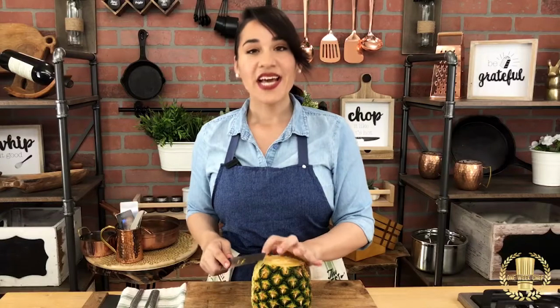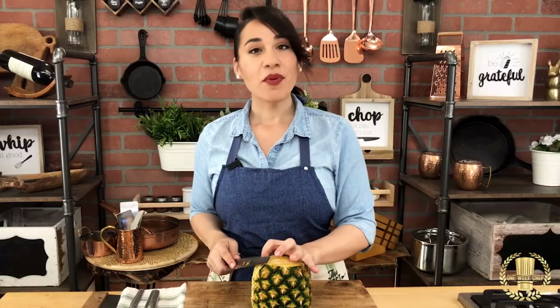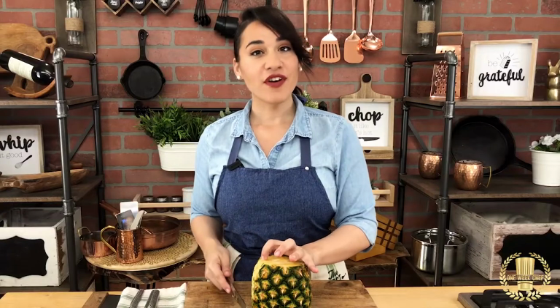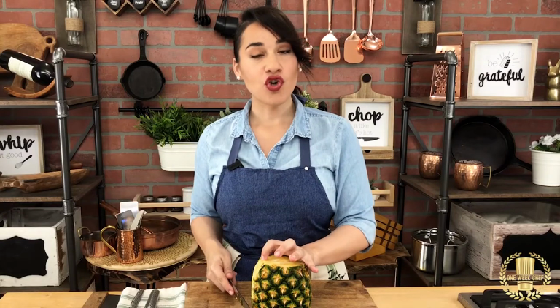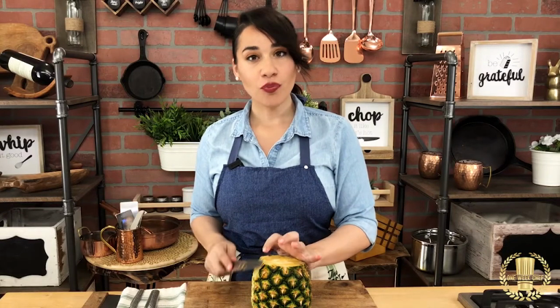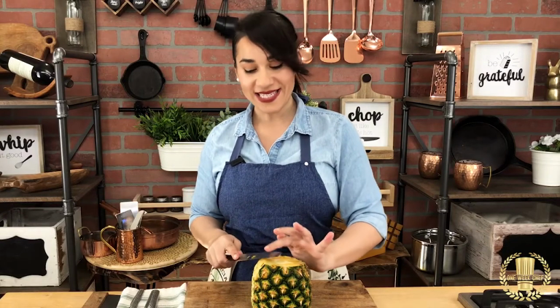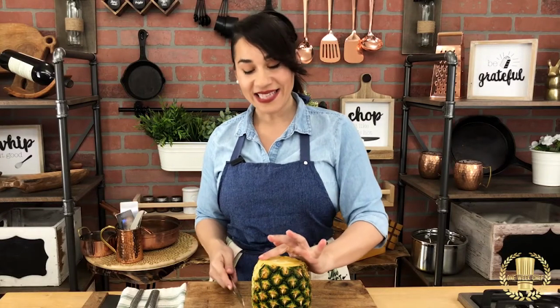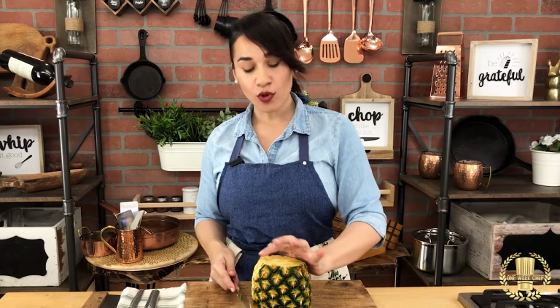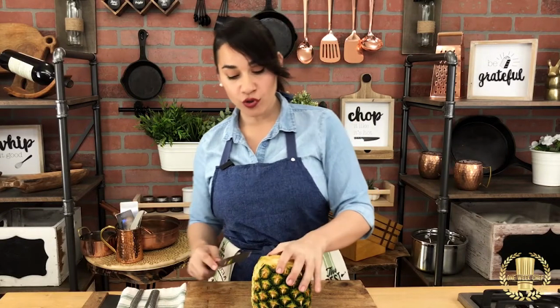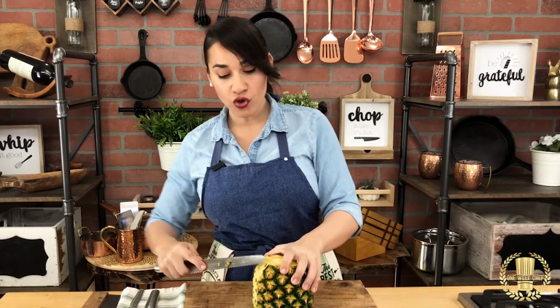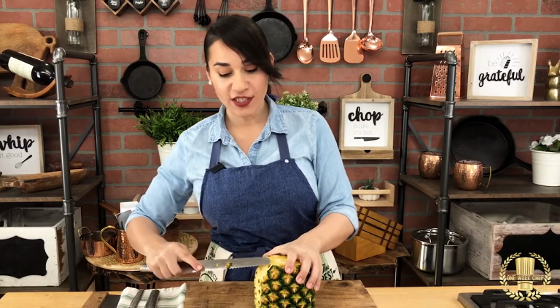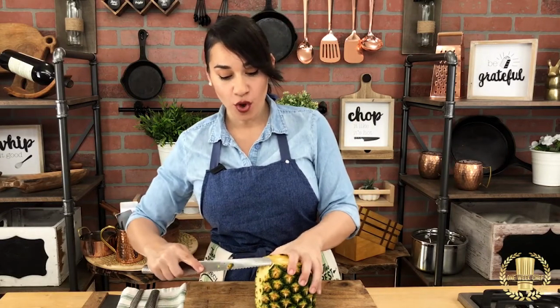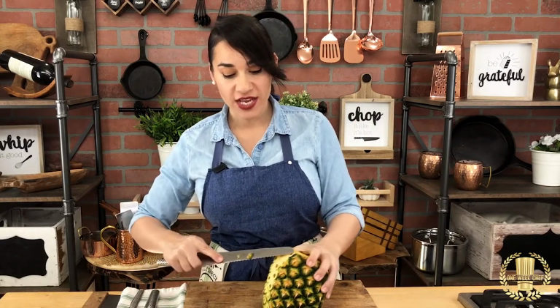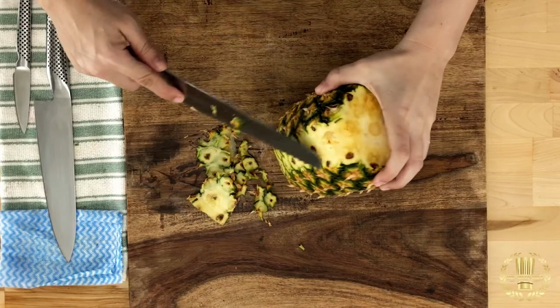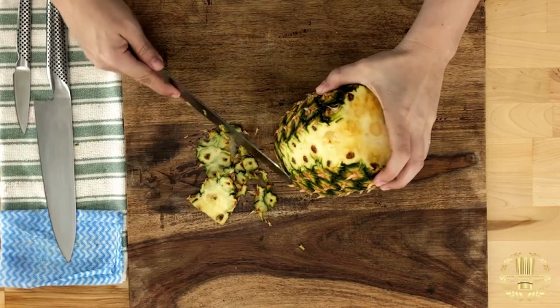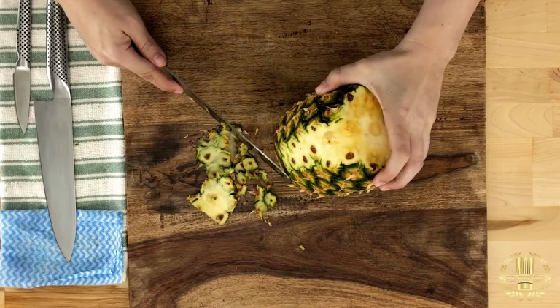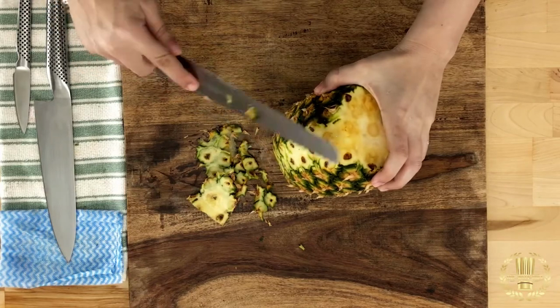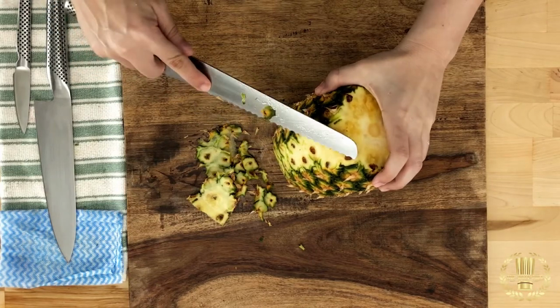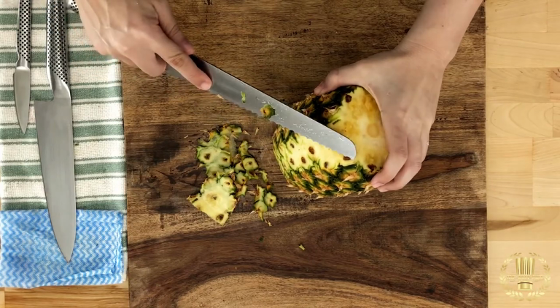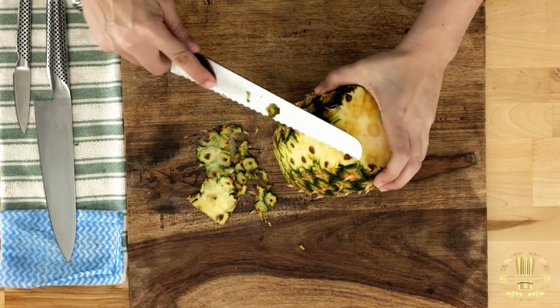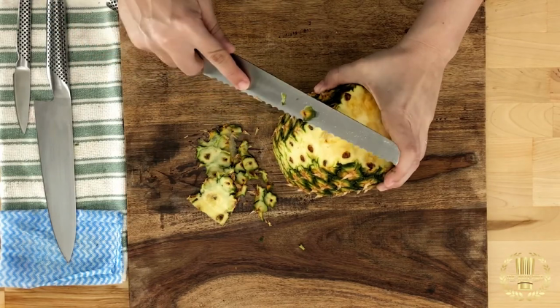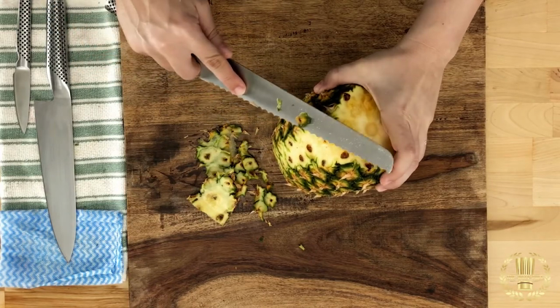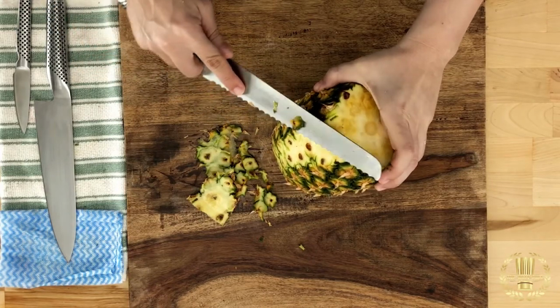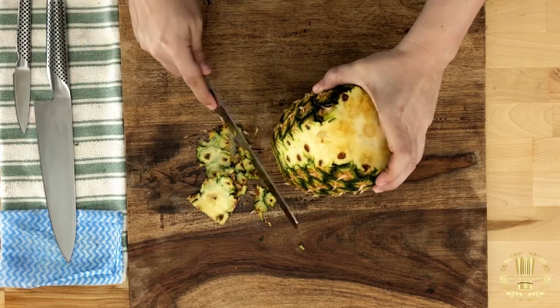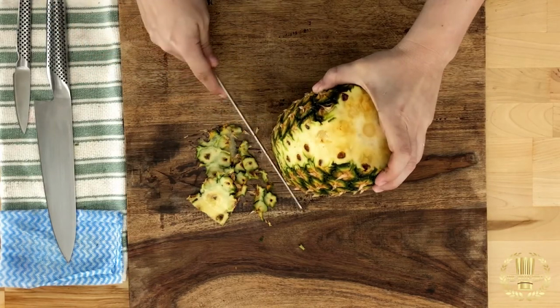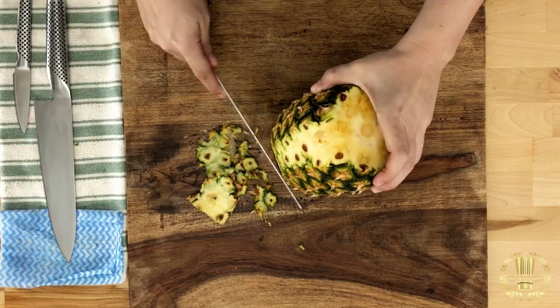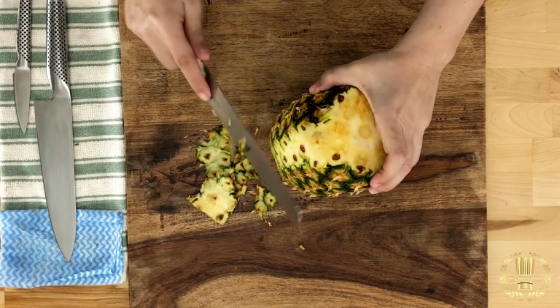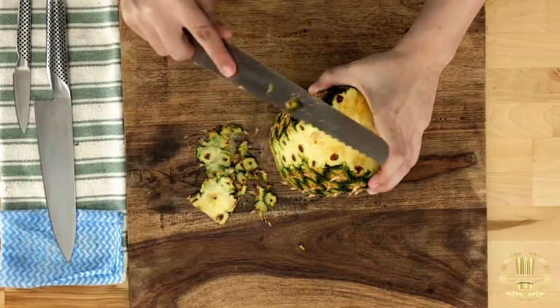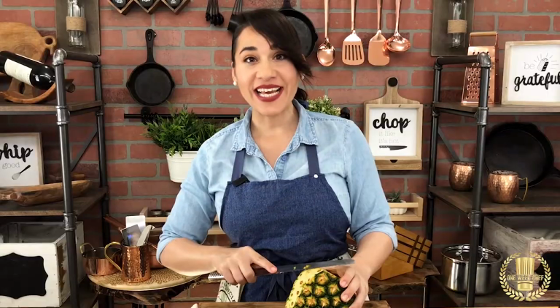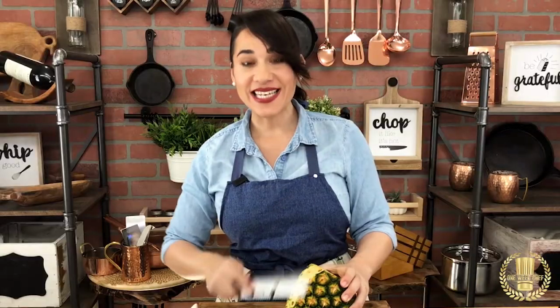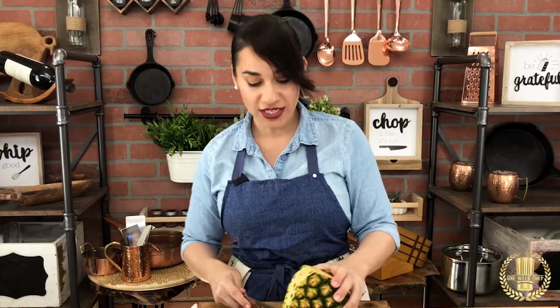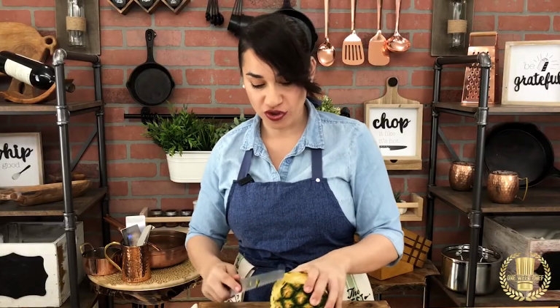Remember the first stroke — make it as light as possible so you can expose the skin right here. Once you see the skin, you can follow the skin all the way down and take as little as possible.